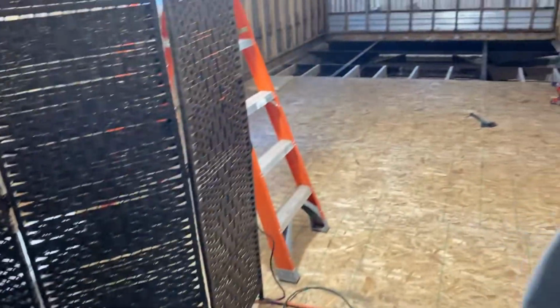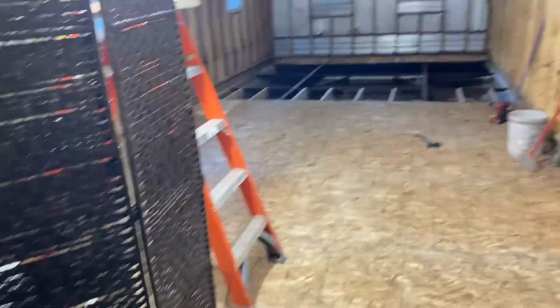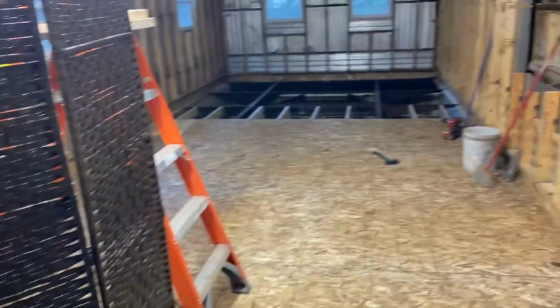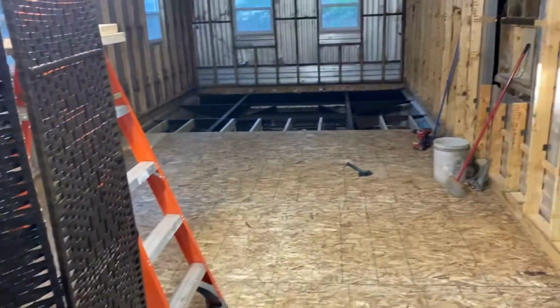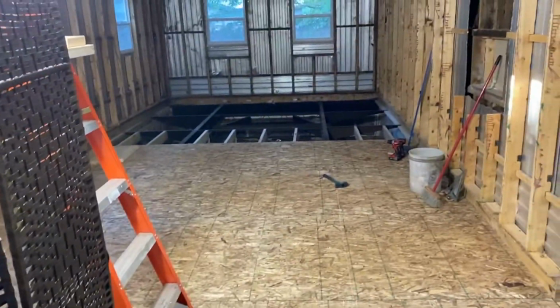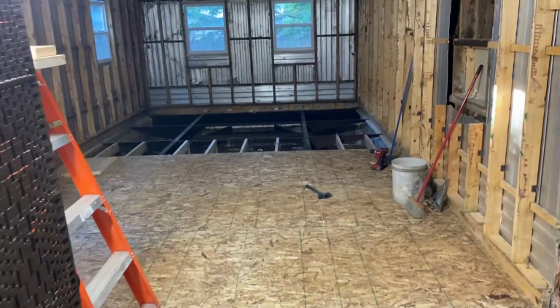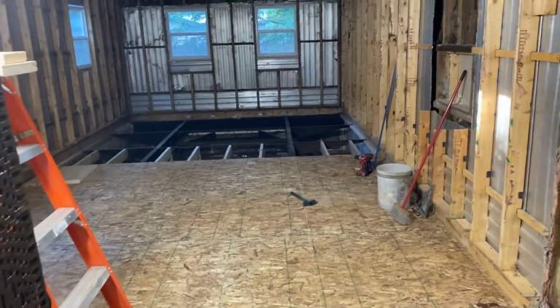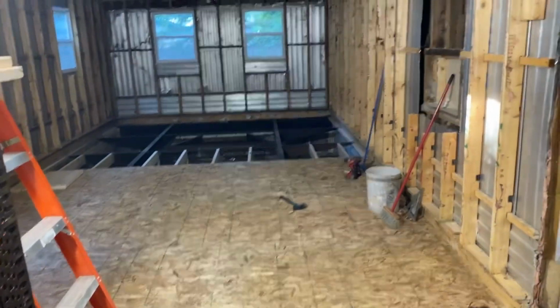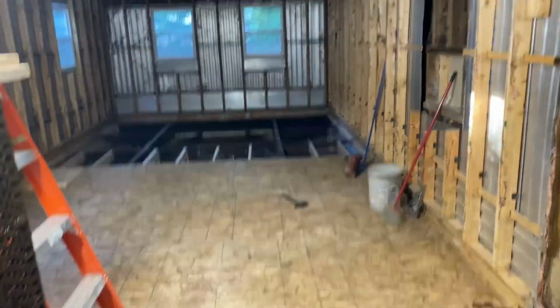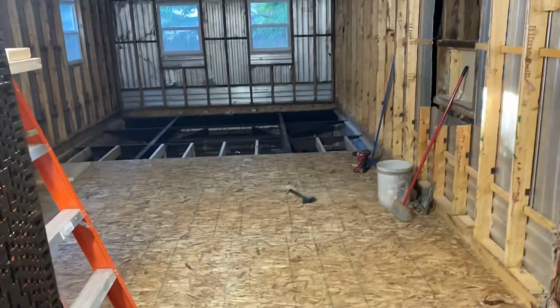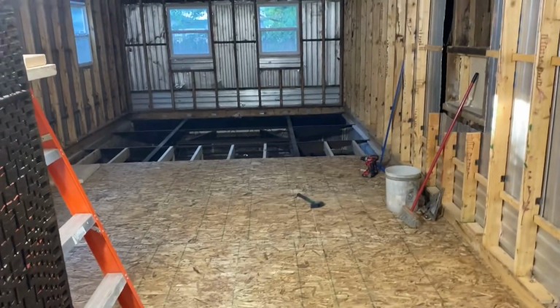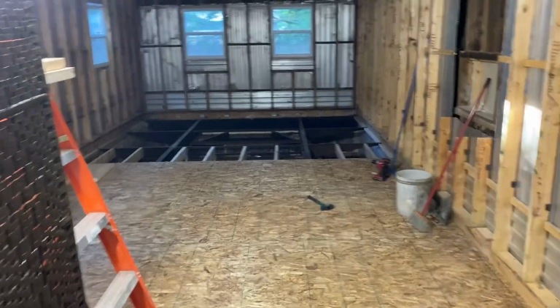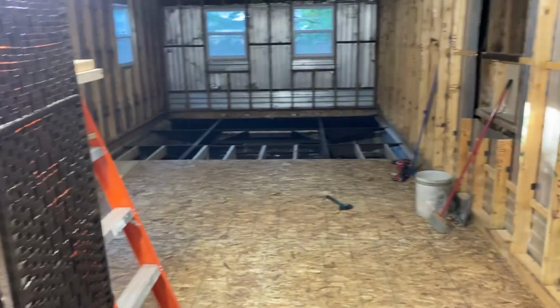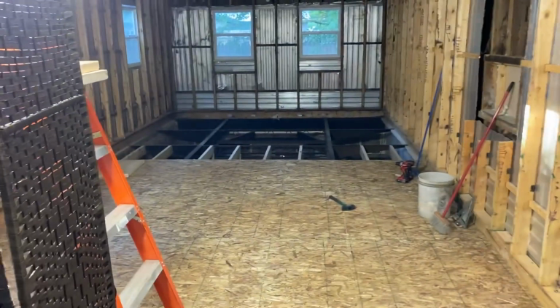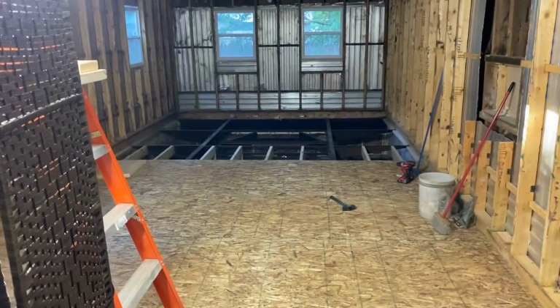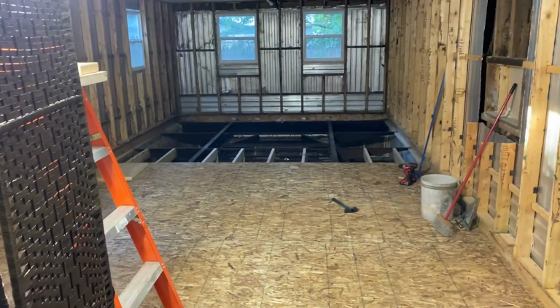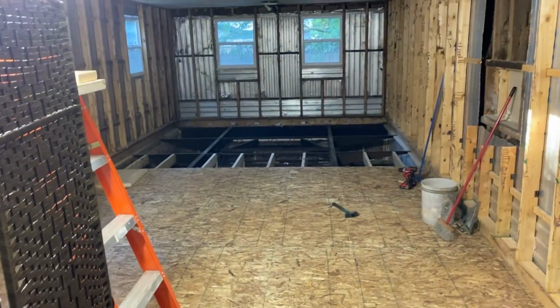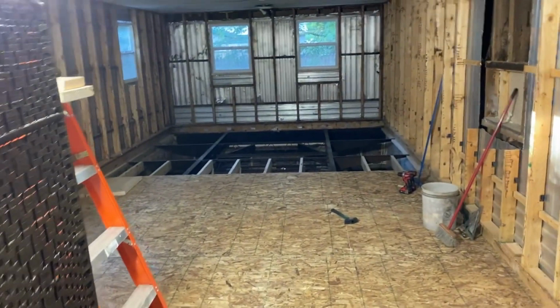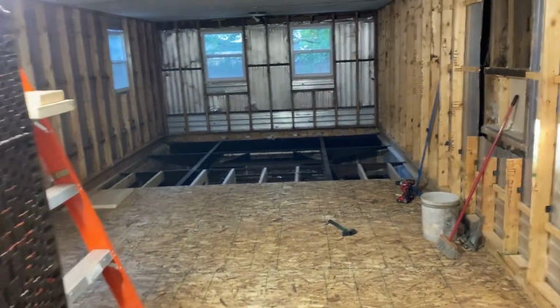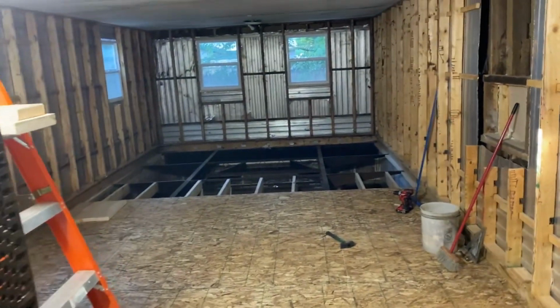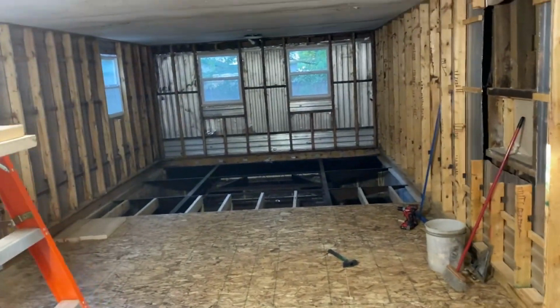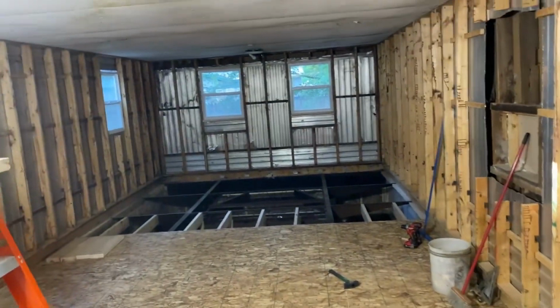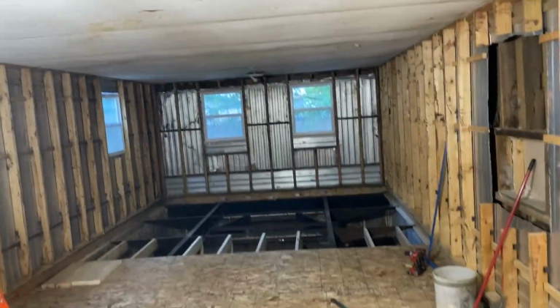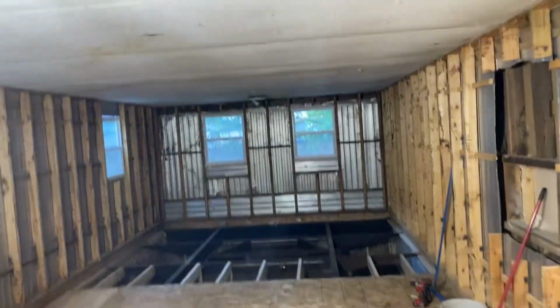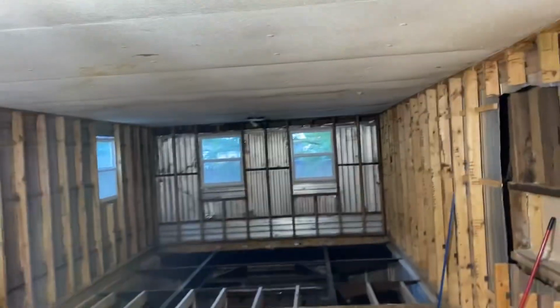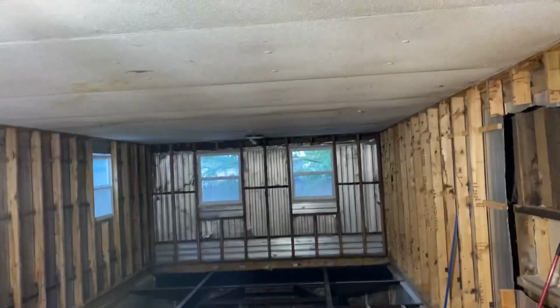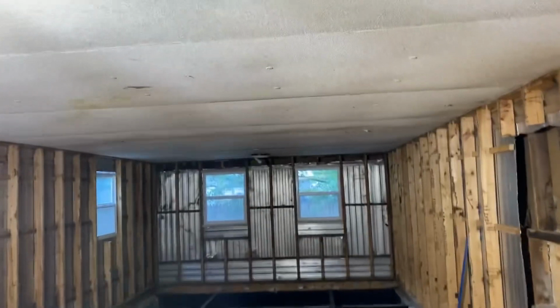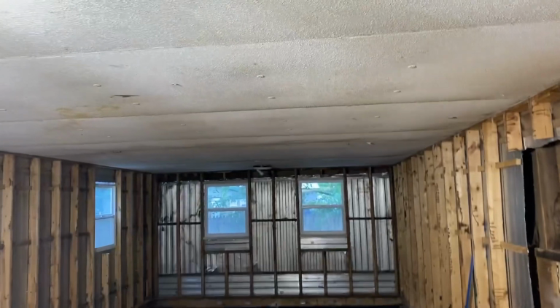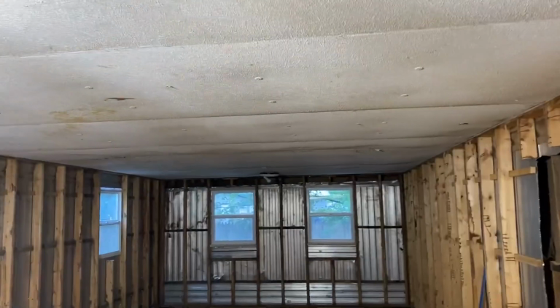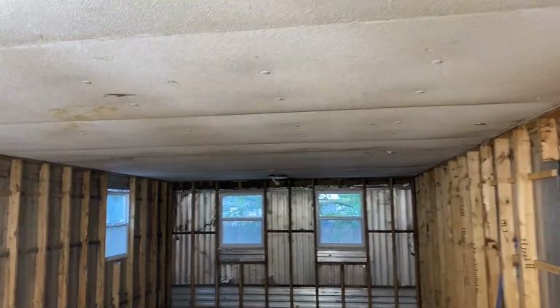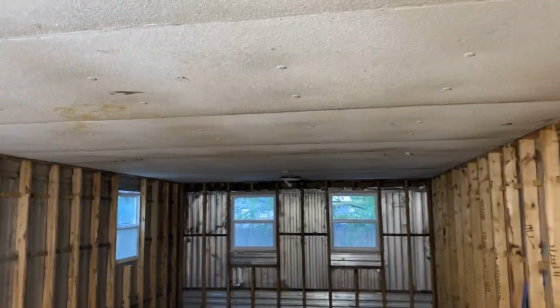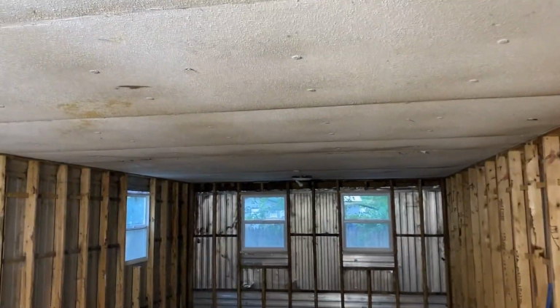What we're going to do today is finish the floor for sure, and that's going to take the rest of the day. Then tomorrow we're going to start removing this ceiling and getting it in the dumpster.